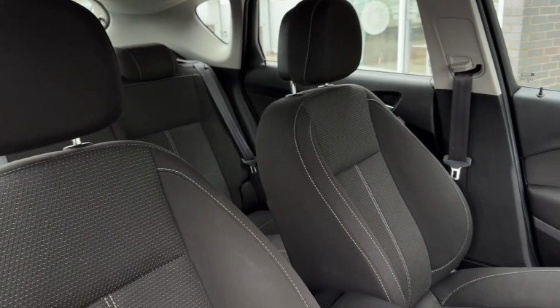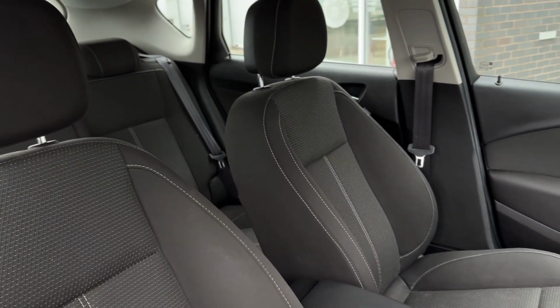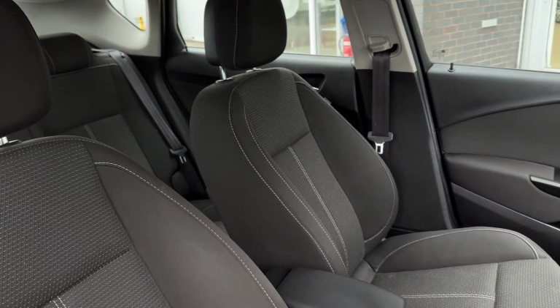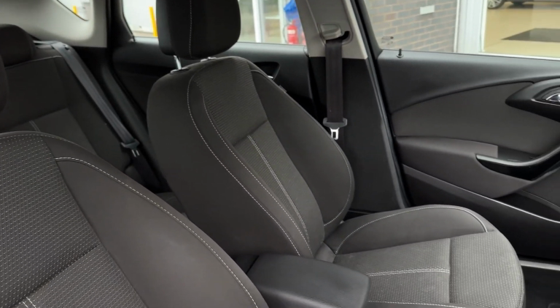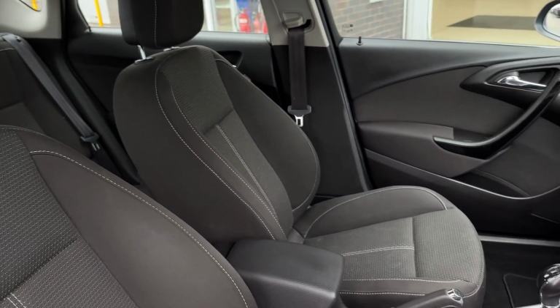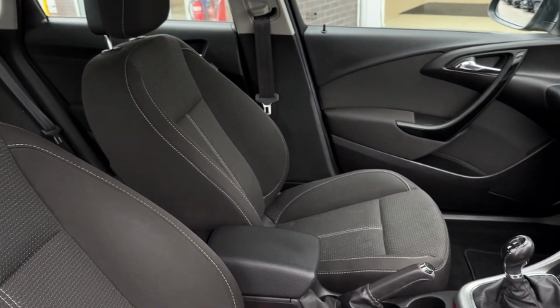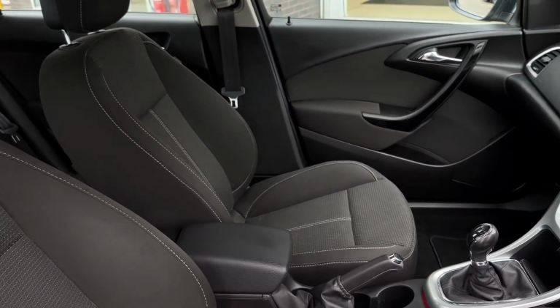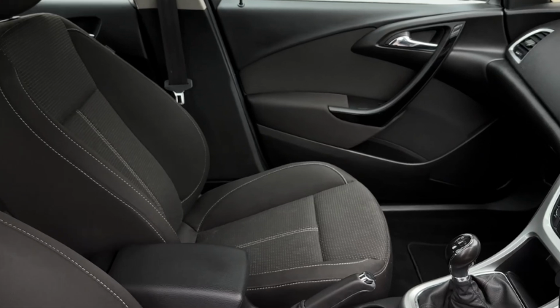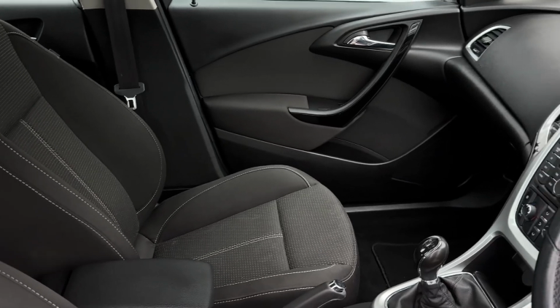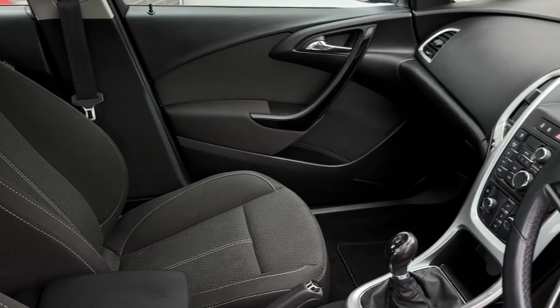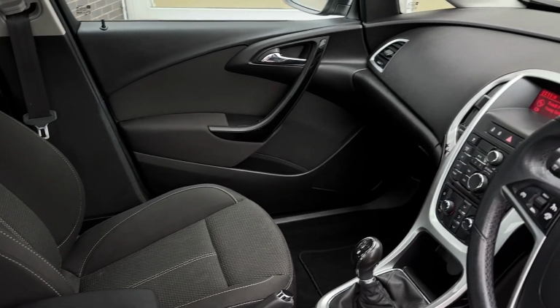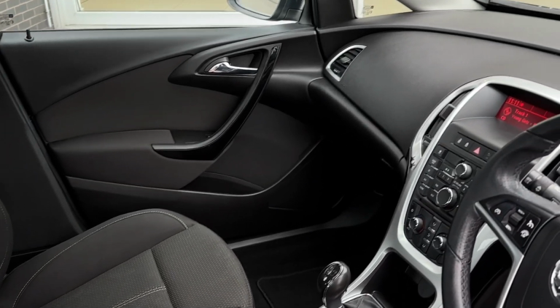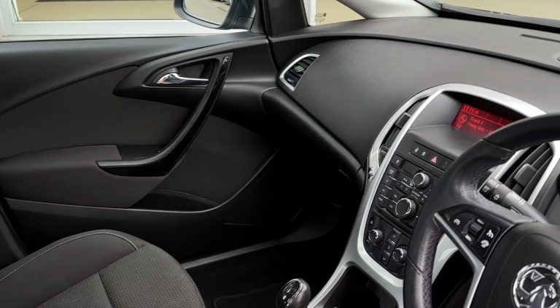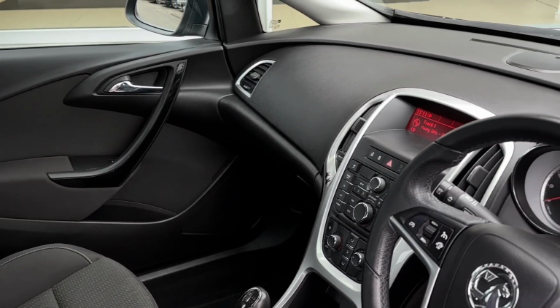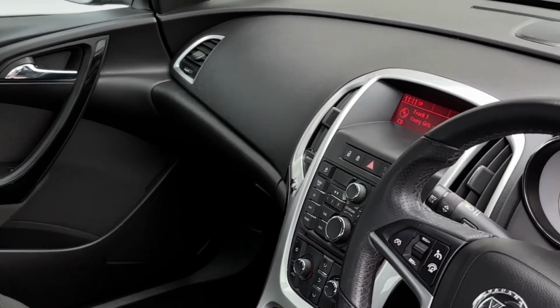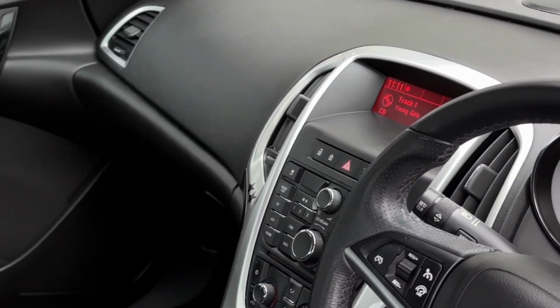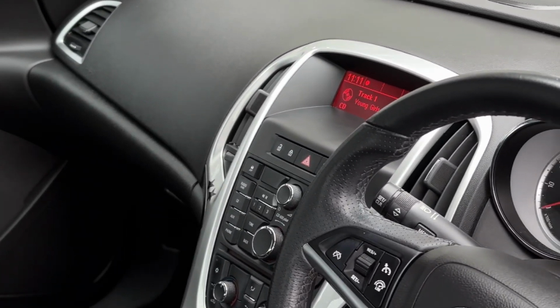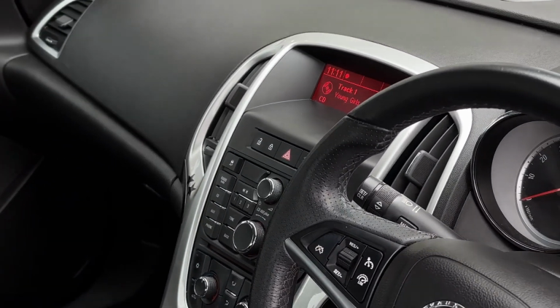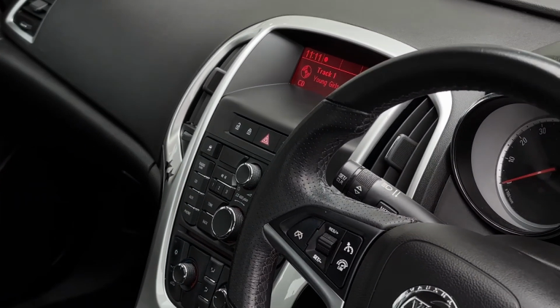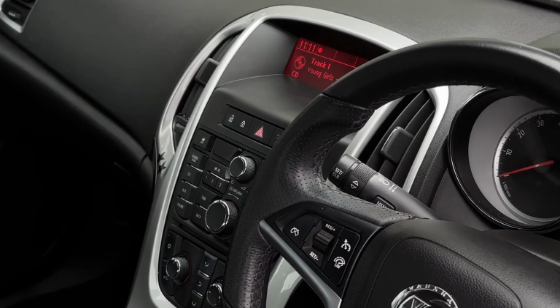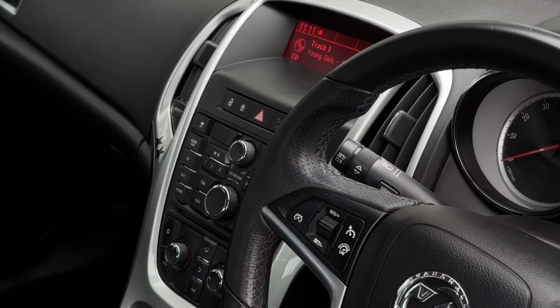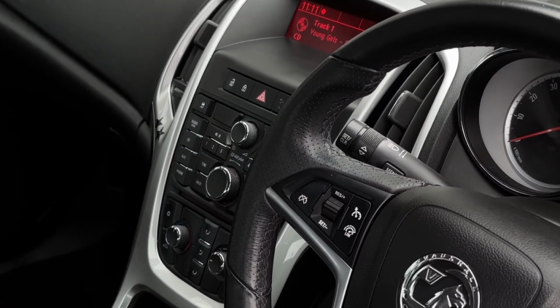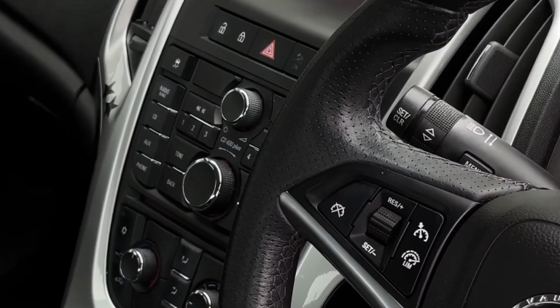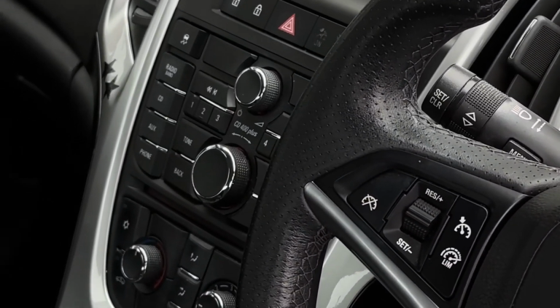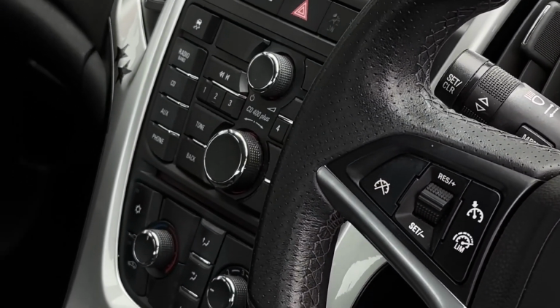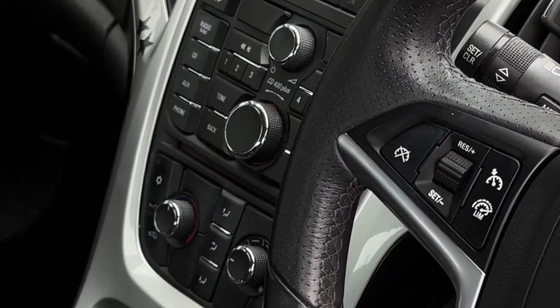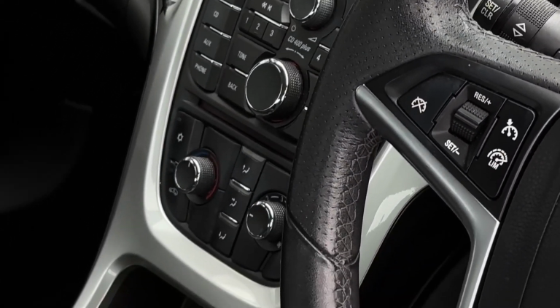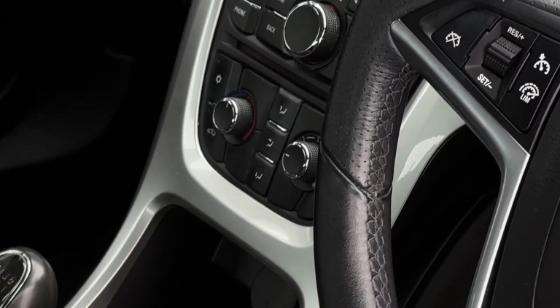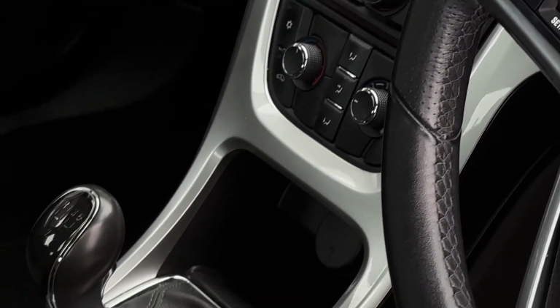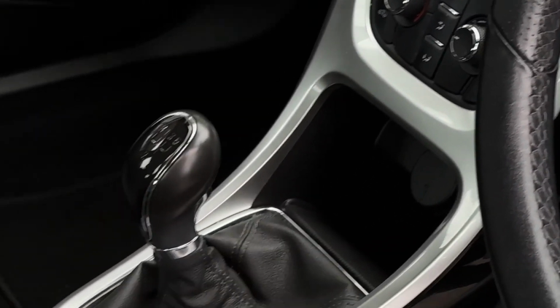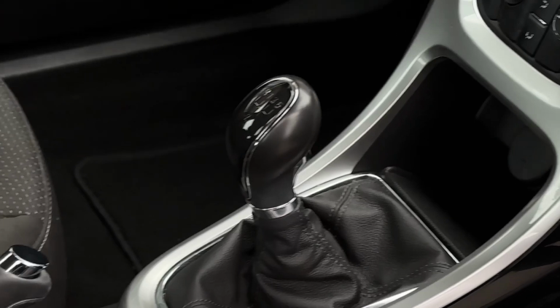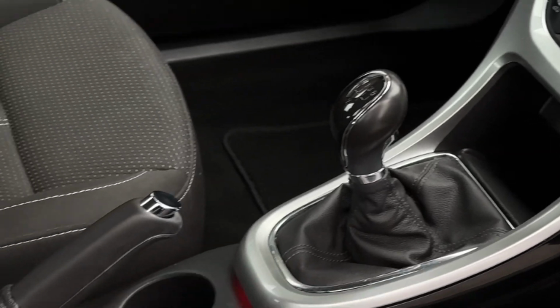The two front seats, like the rear seats, come finished in a black coloured cloth upholstery. In the centre of the dash, we'll find a graphics display. The vehicle features AUX inputs as well as allowing you to access all your FM and AM radio stations.